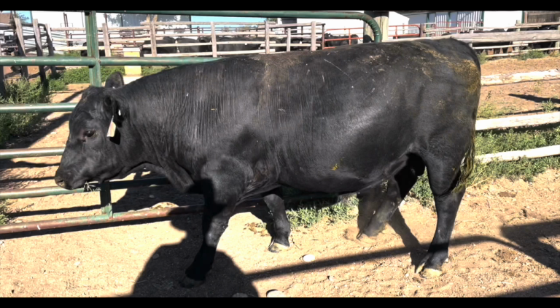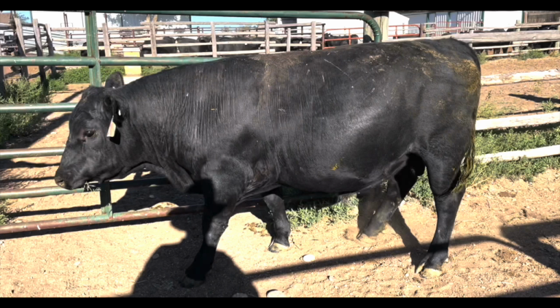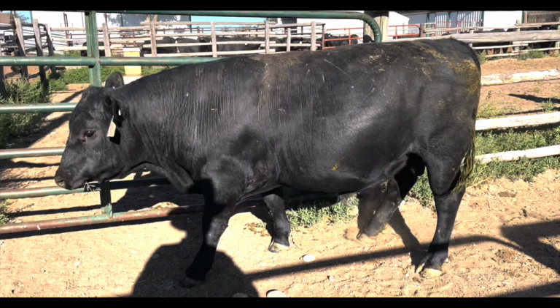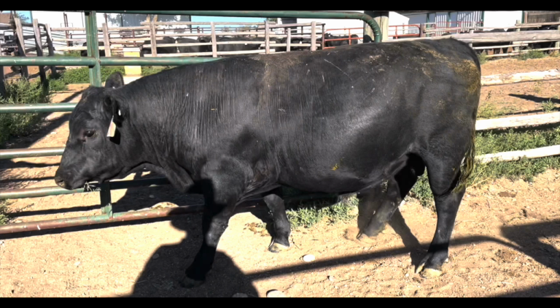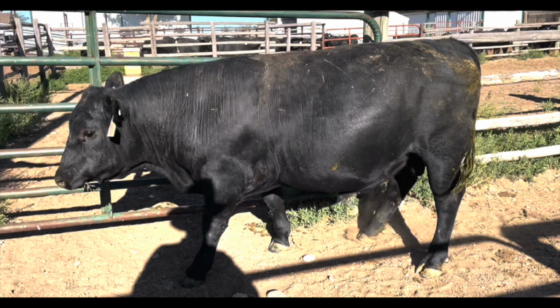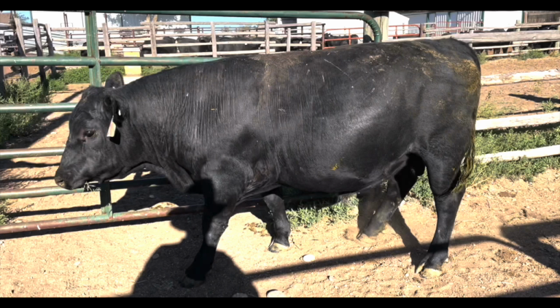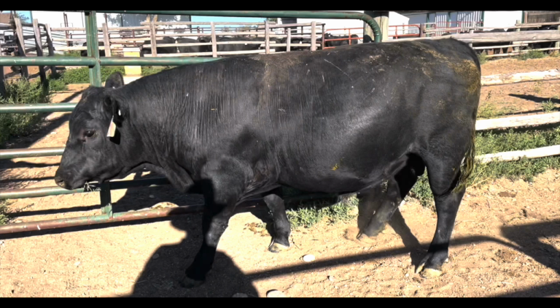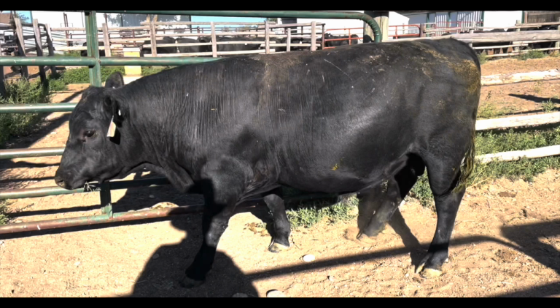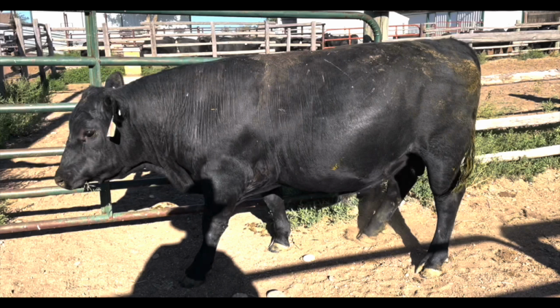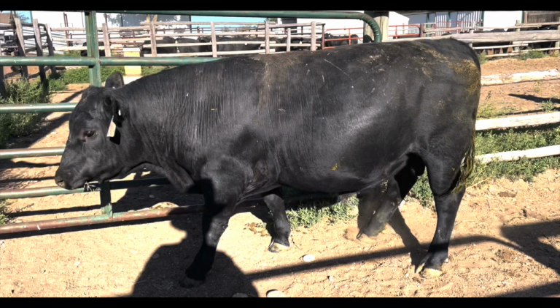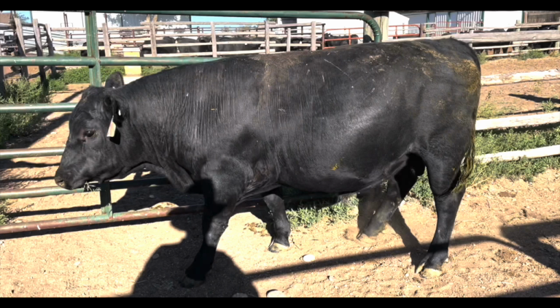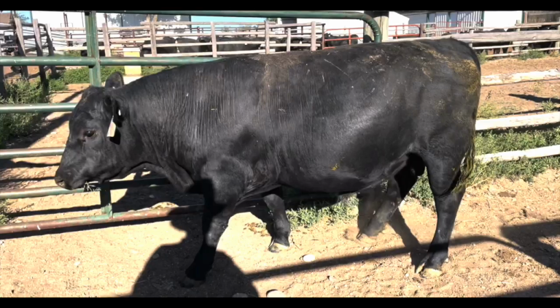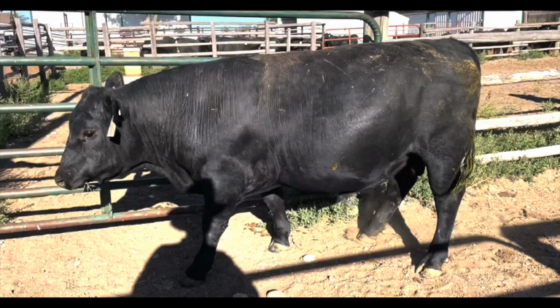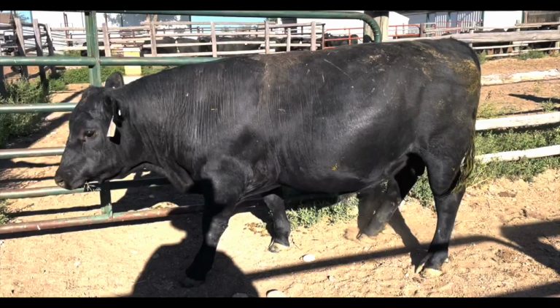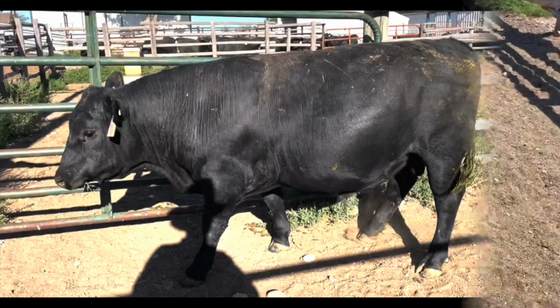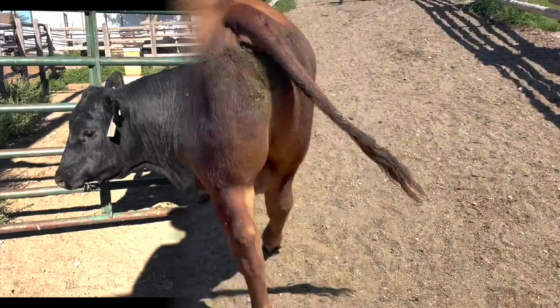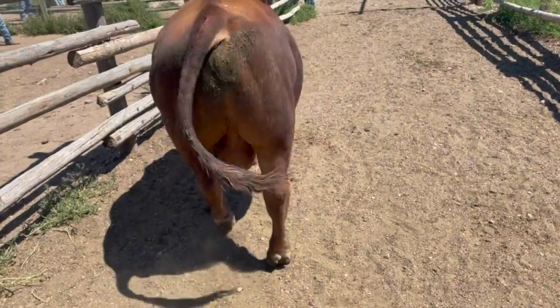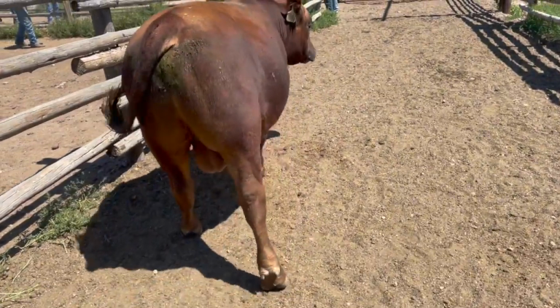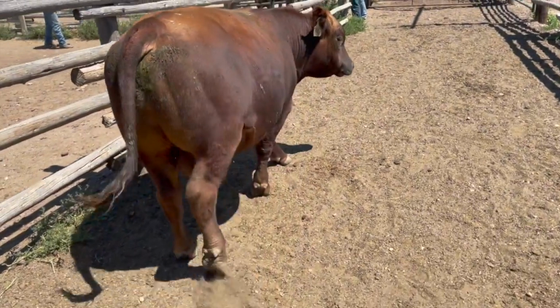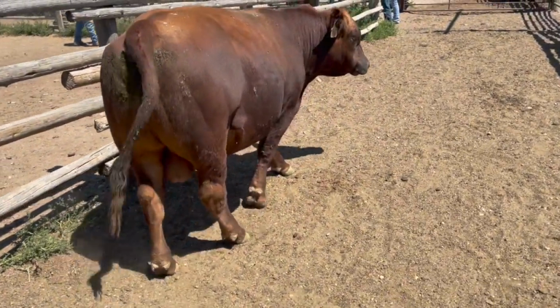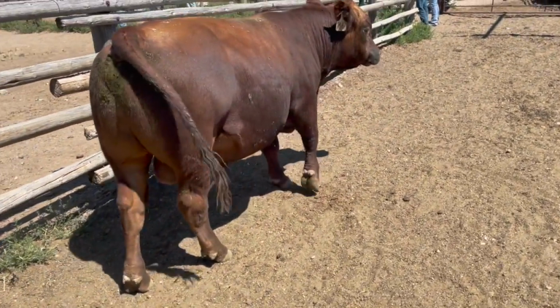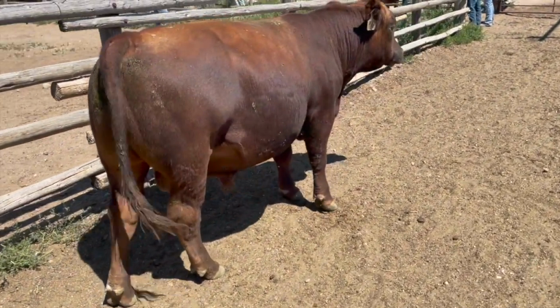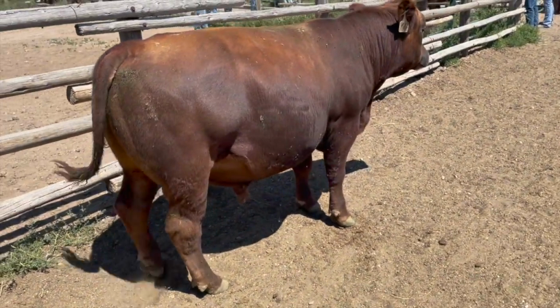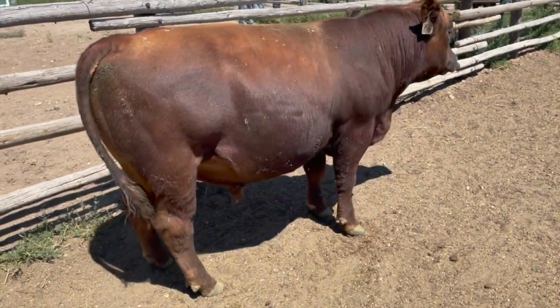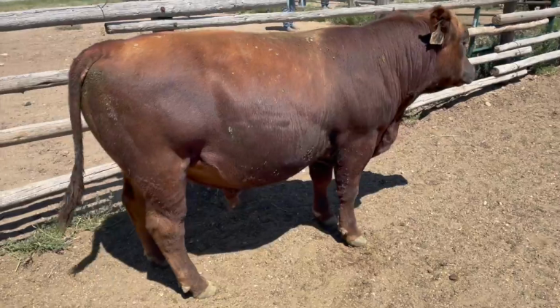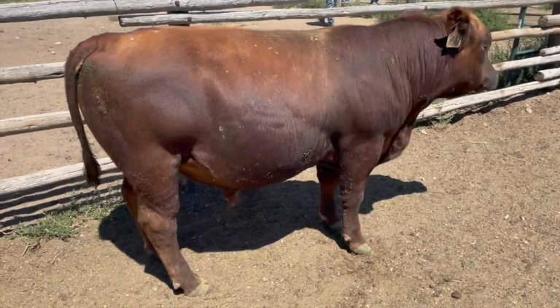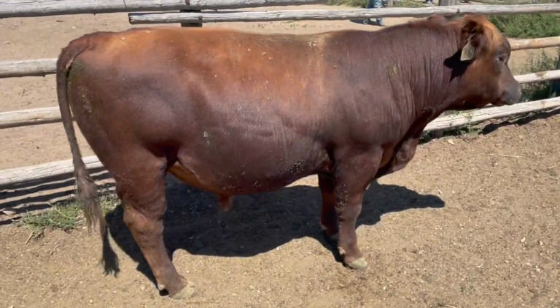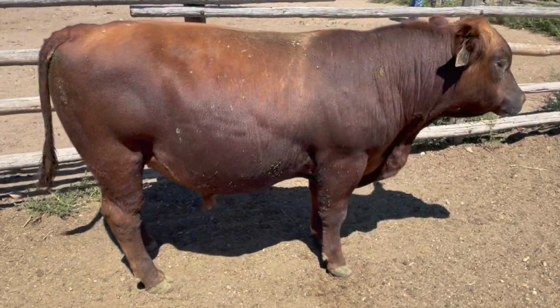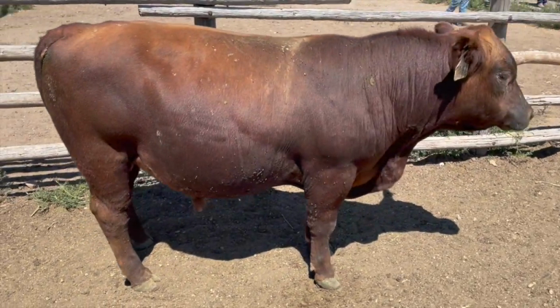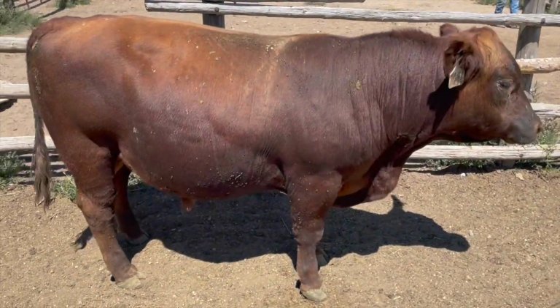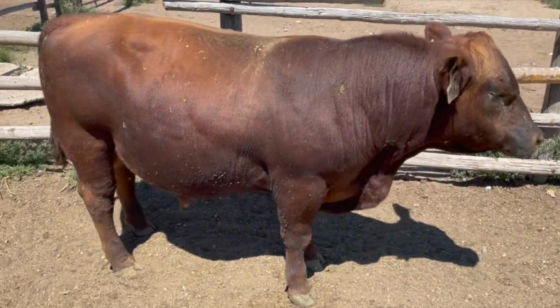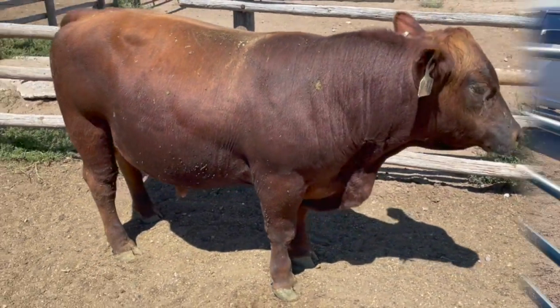4. Hair coat — his coat is shiny with no dead hair, which is usually tied to 5. Fly resistance, which is simply evaluating how many flies are on him compared to his contemporaries.